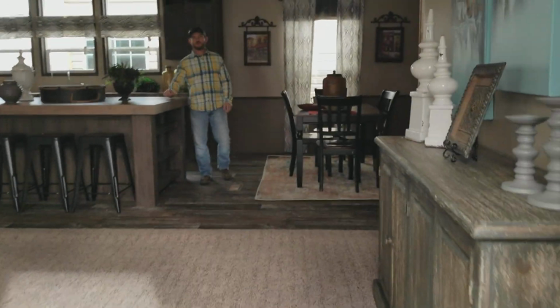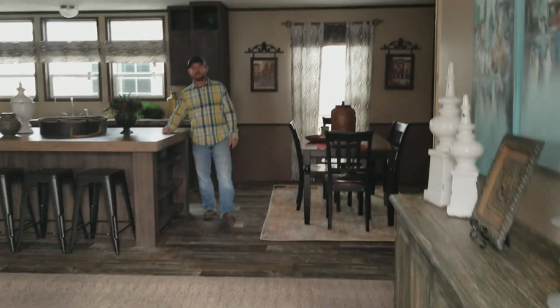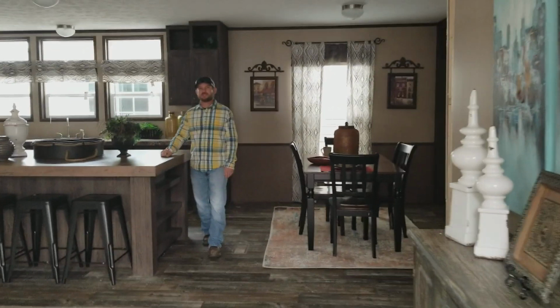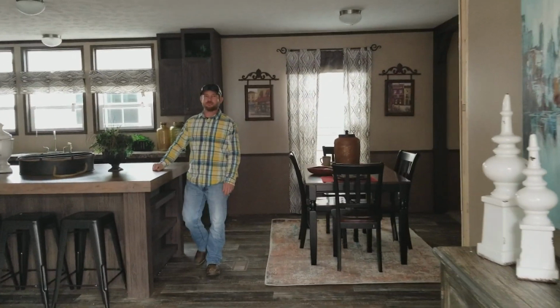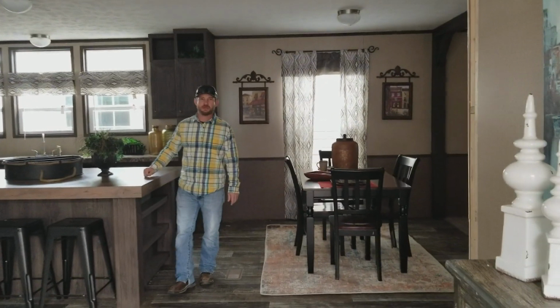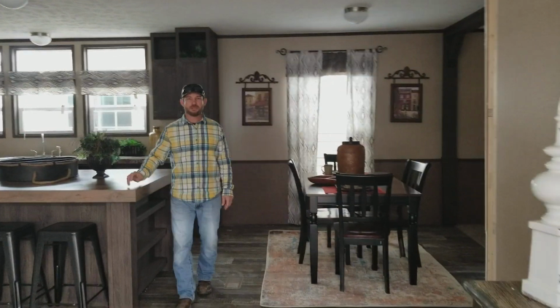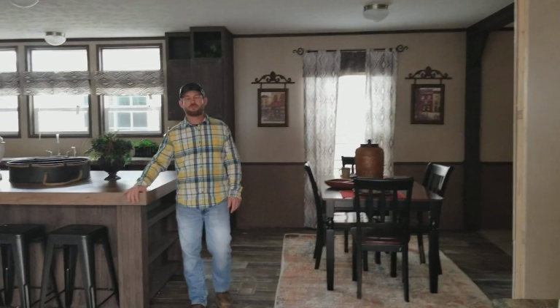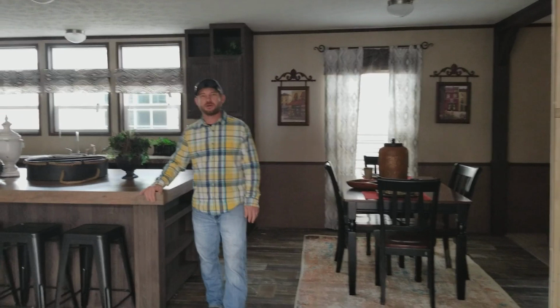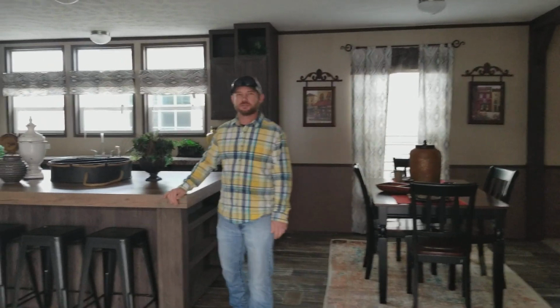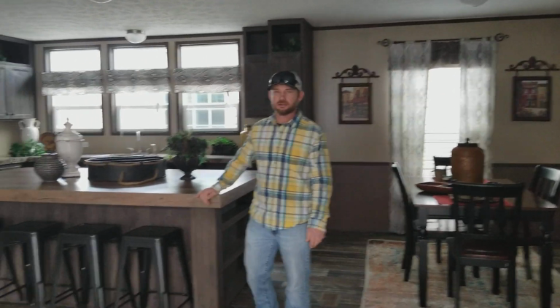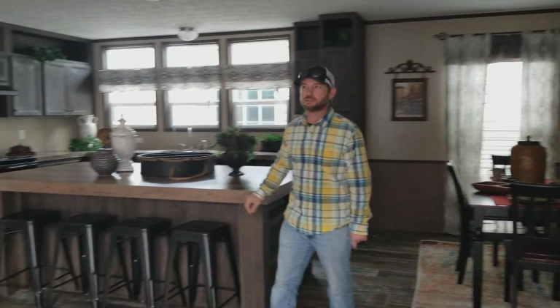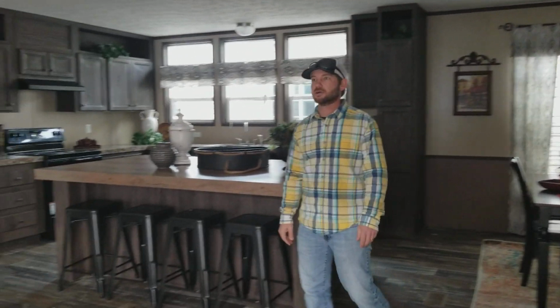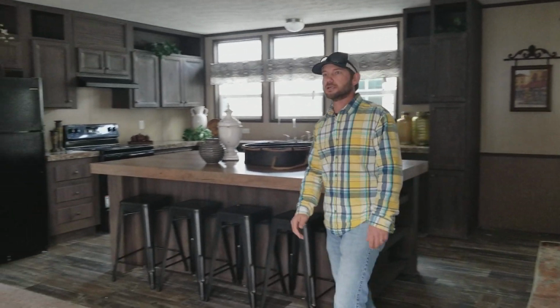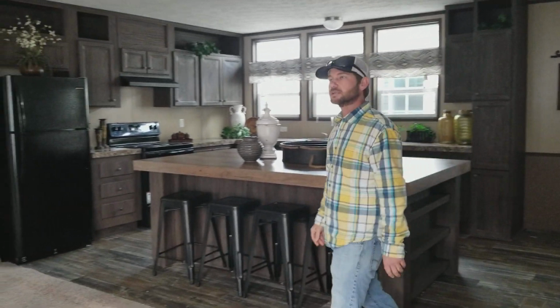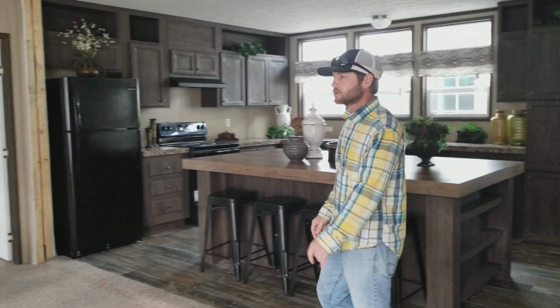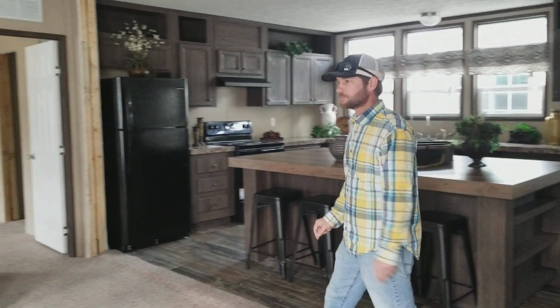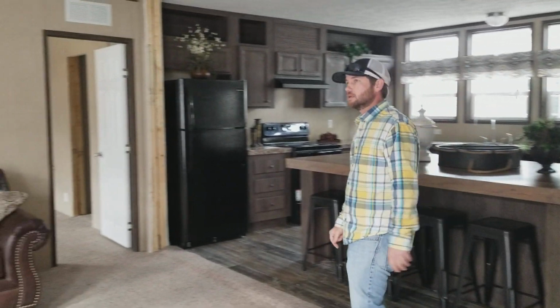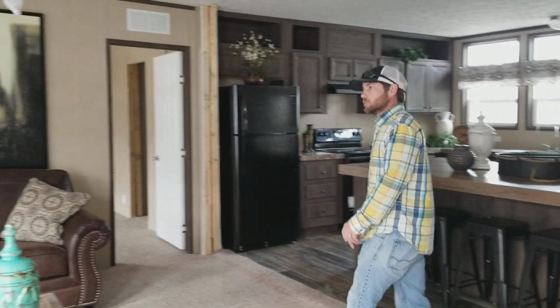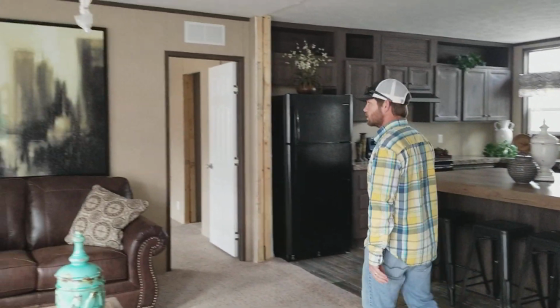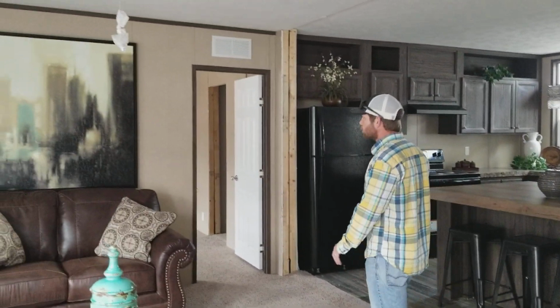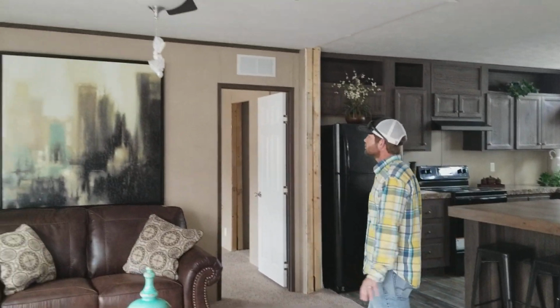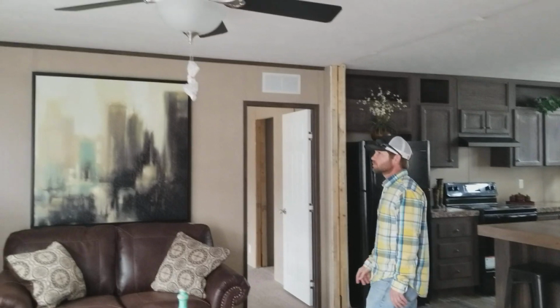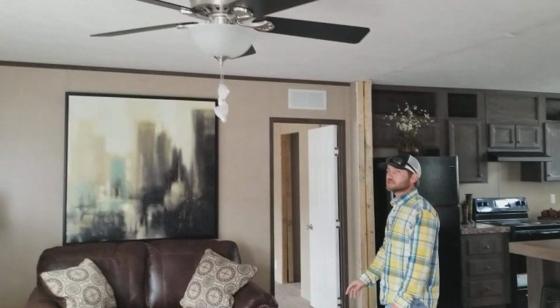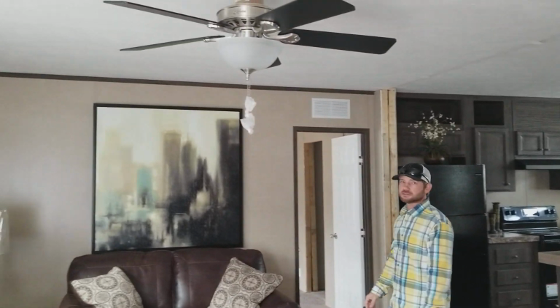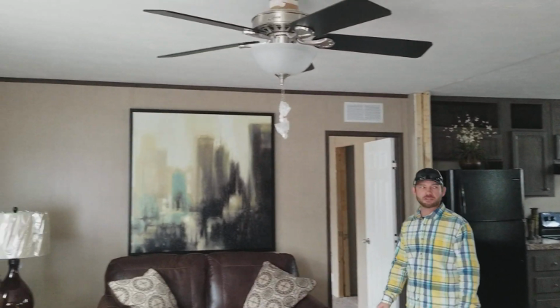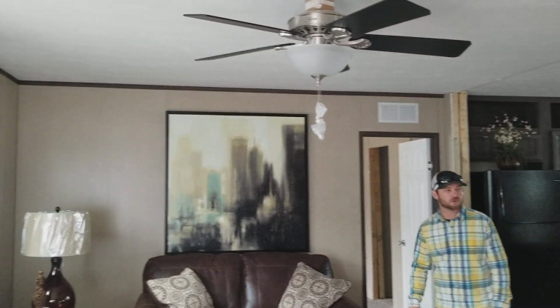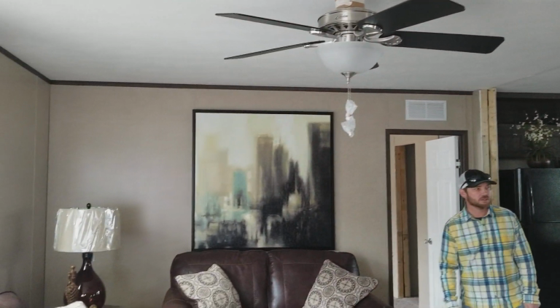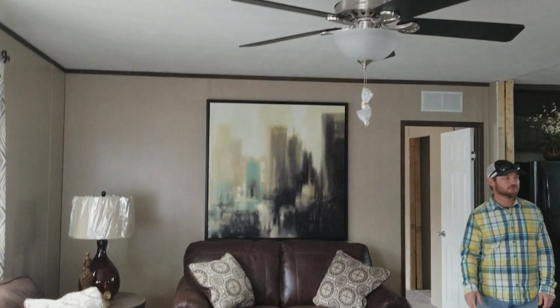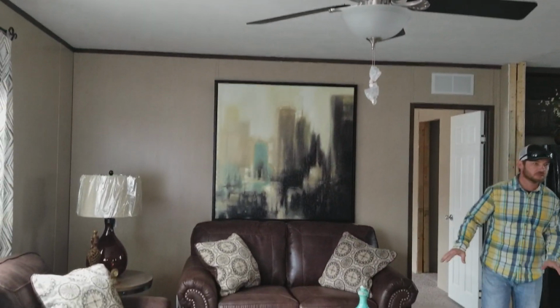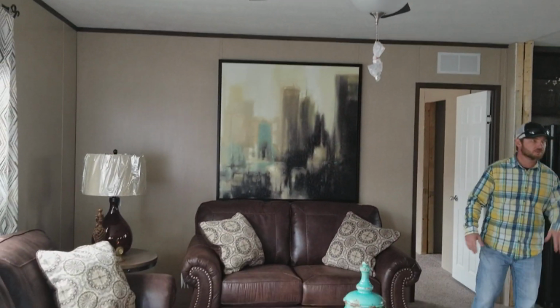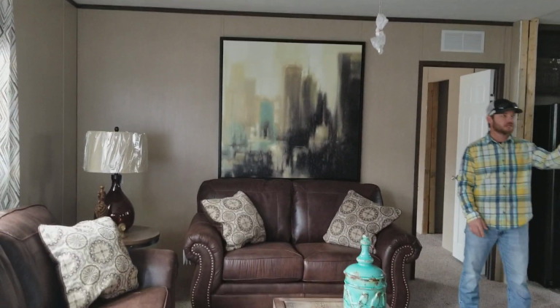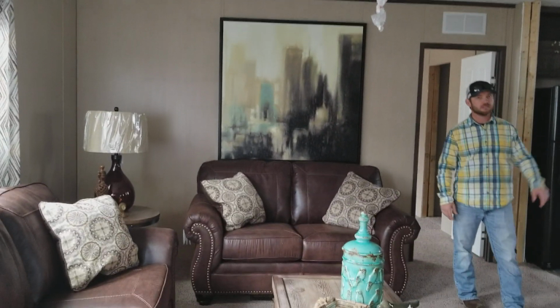Morning, my name is Jack. I'm going to be showing you around this beautiful home today. We're going to start right here in the living room. This is what they call your formal living room area. This is a split floor plan — you've got a living room and a den.